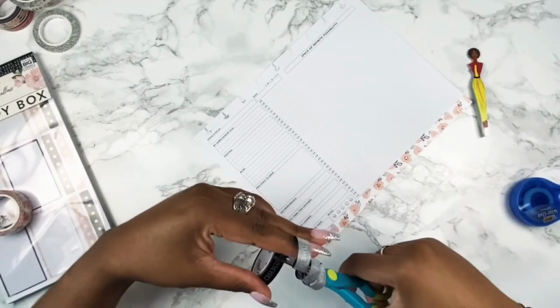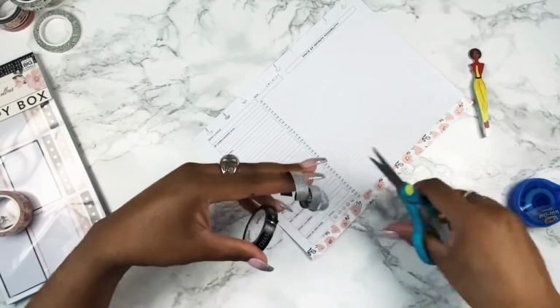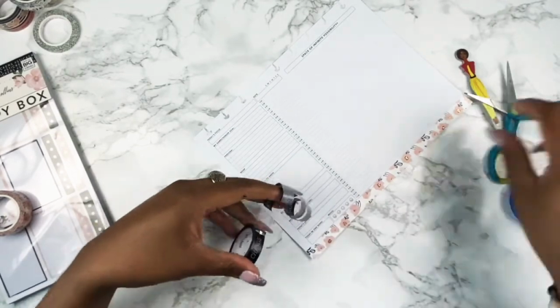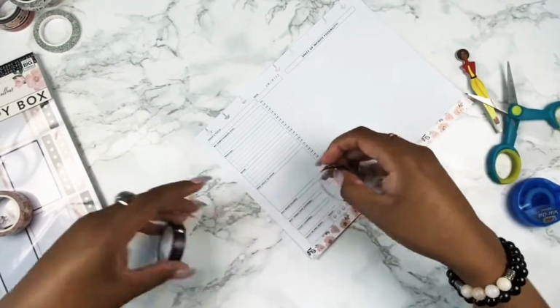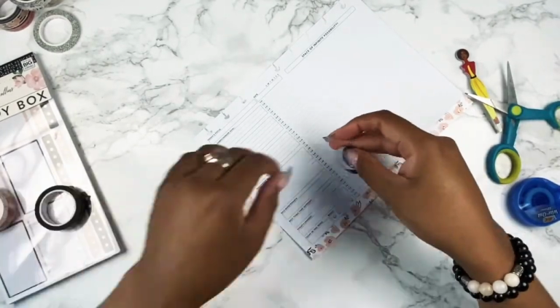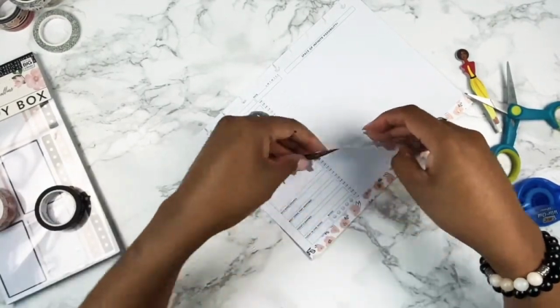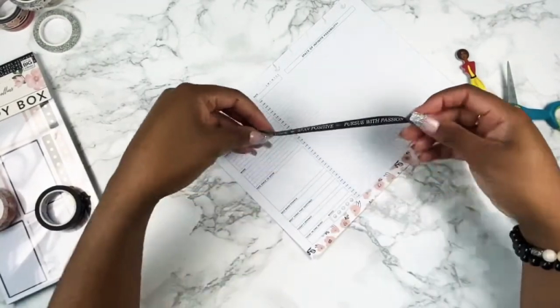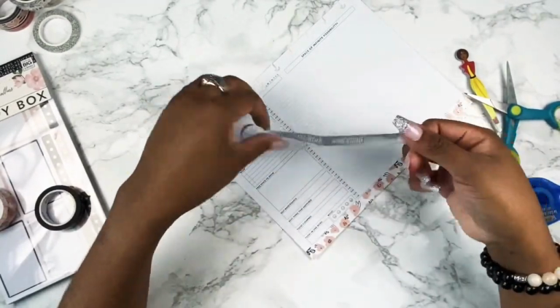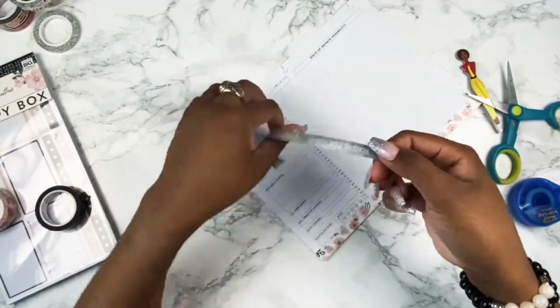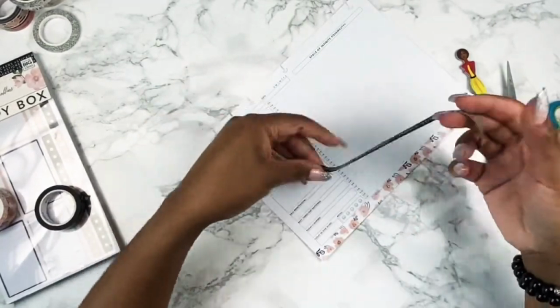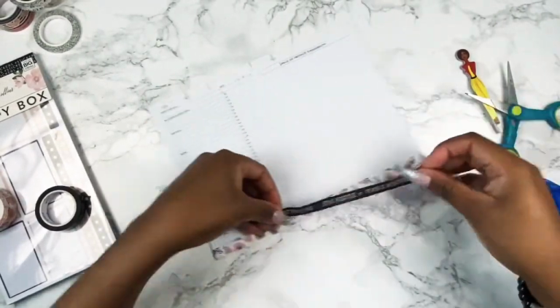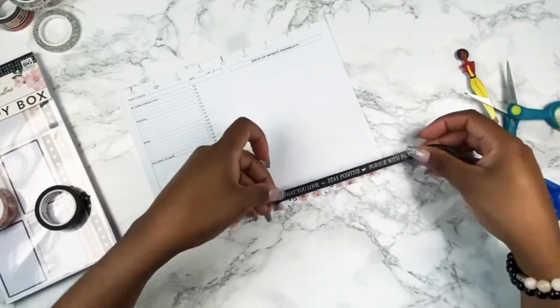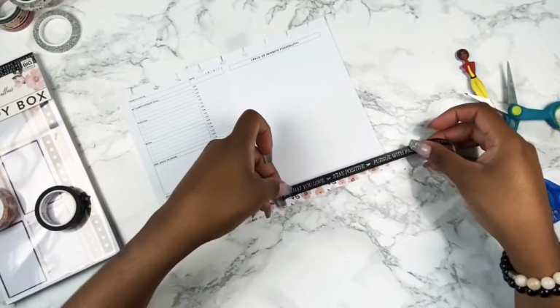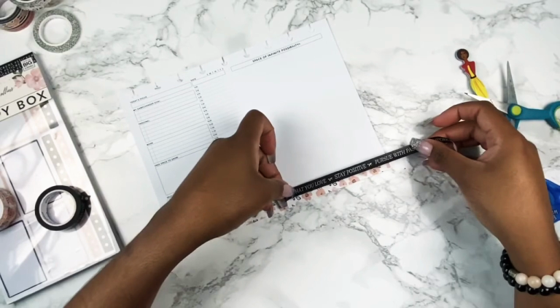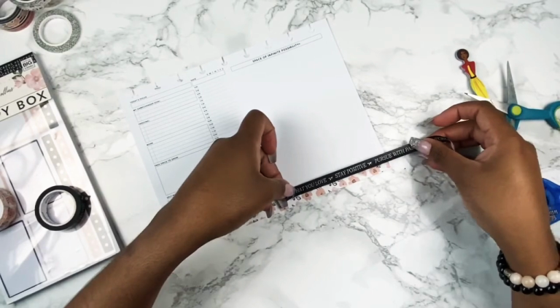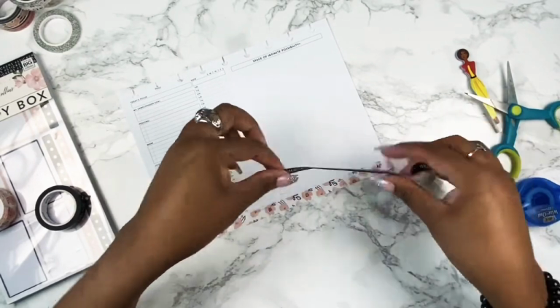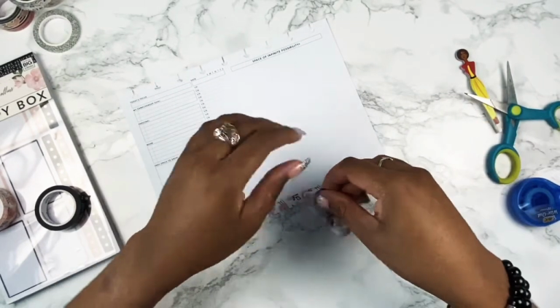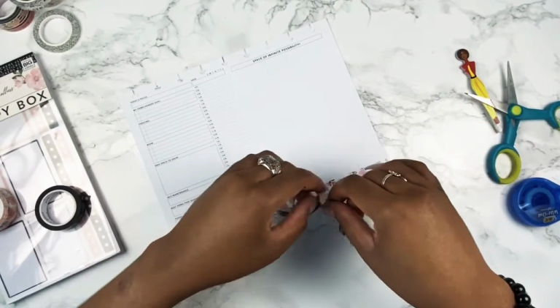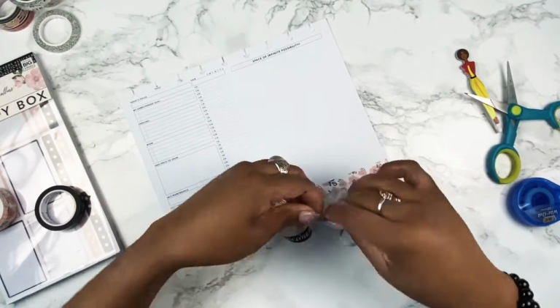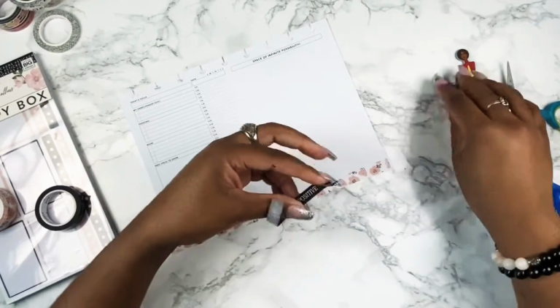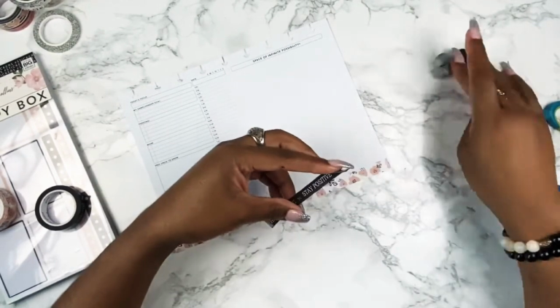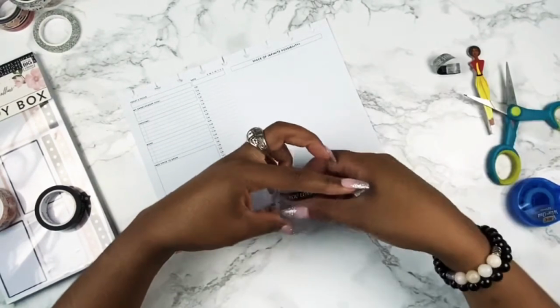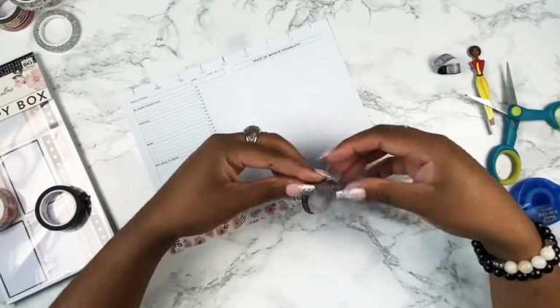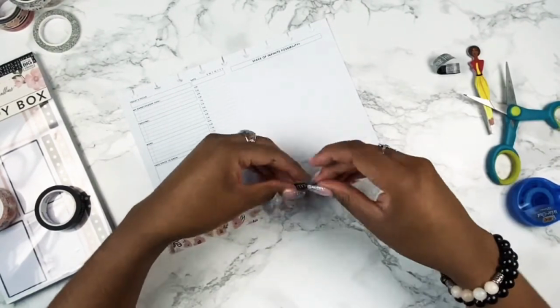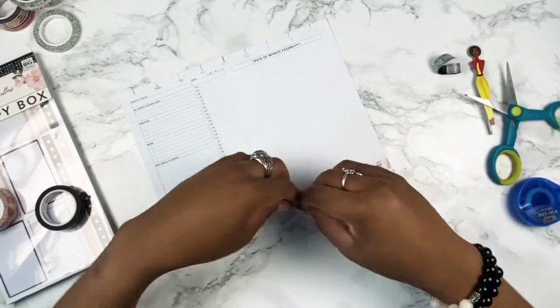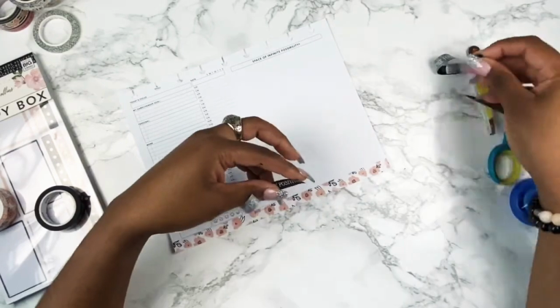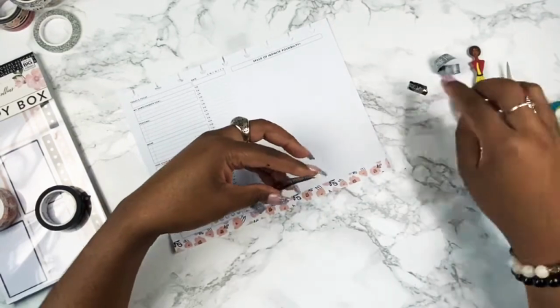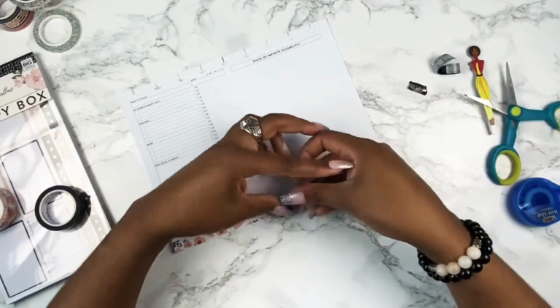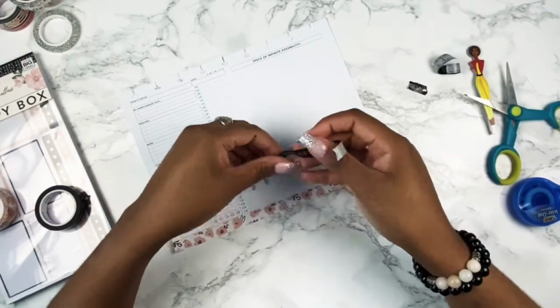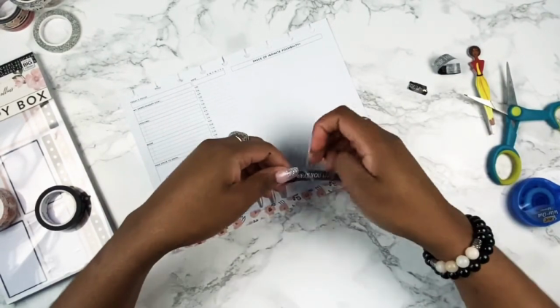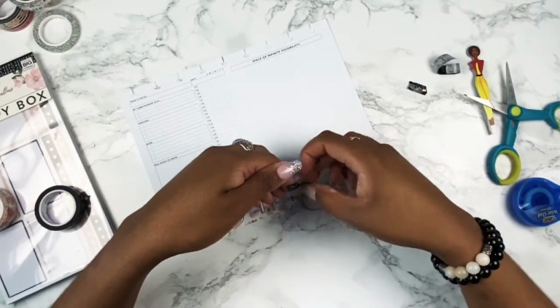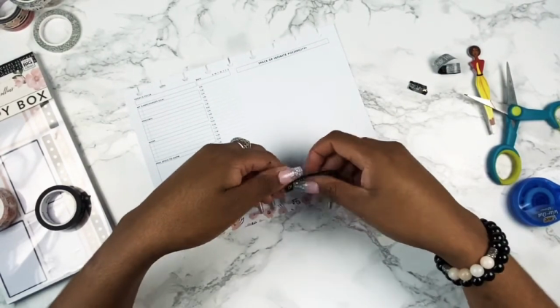I really, really love the Teresa Collins brand. I love the collab that she did with Simply Gilded as well as with HP. Her quotes are always positive and uplifting and affirmative.